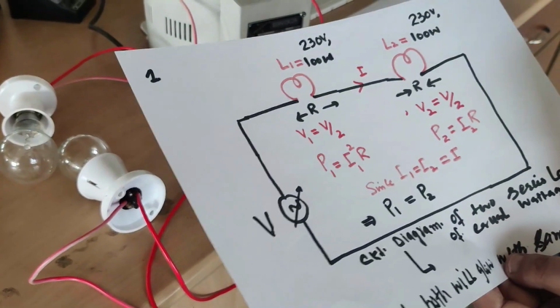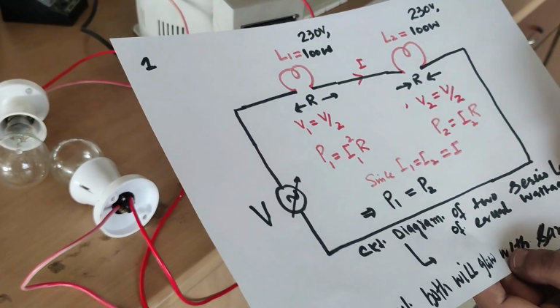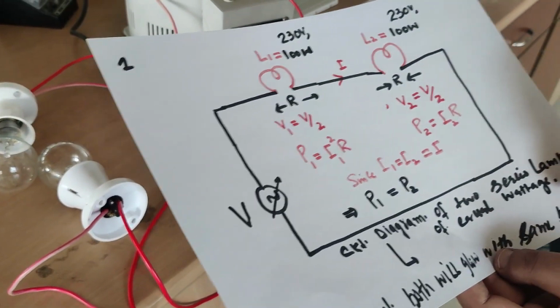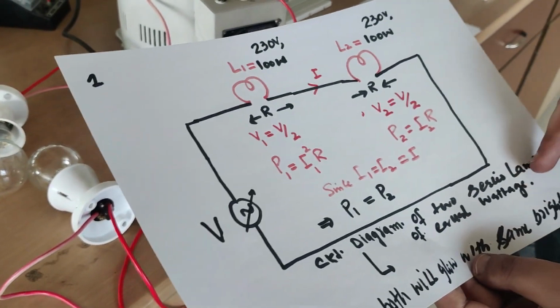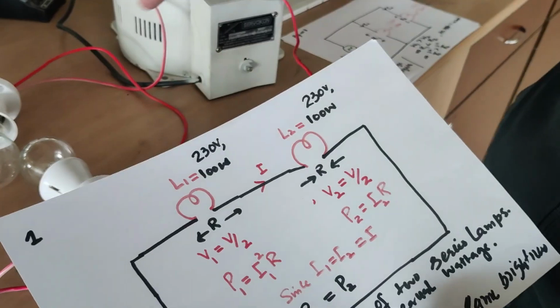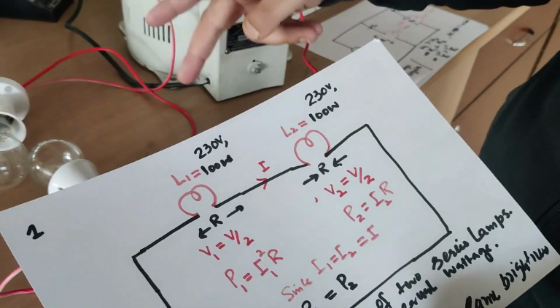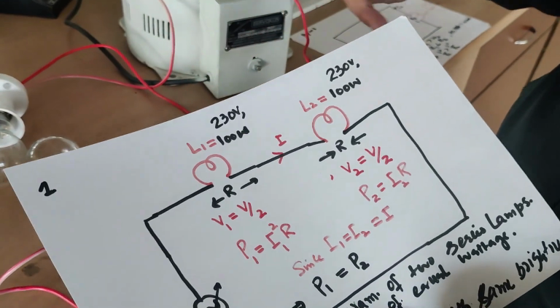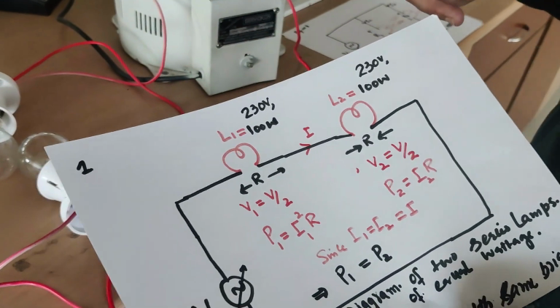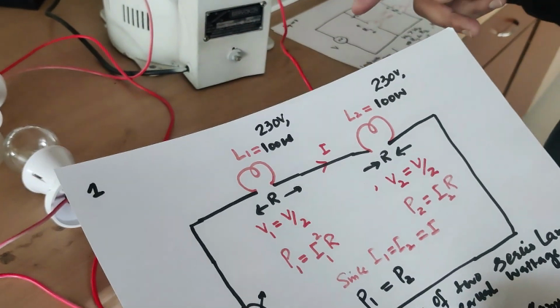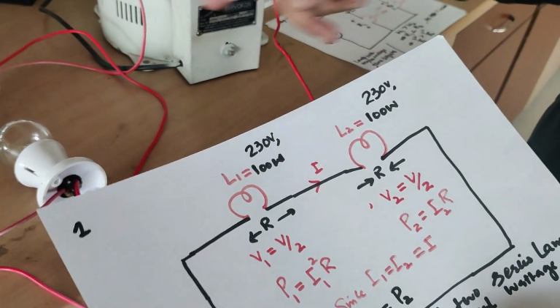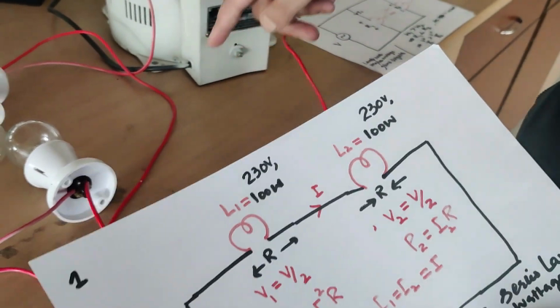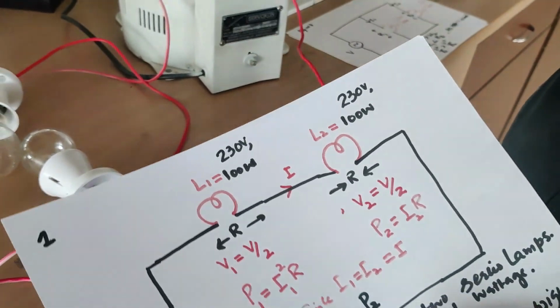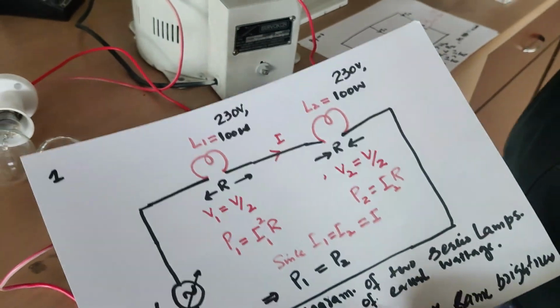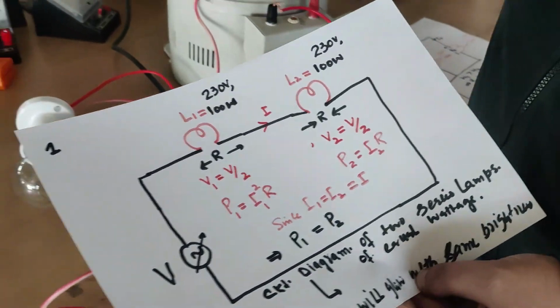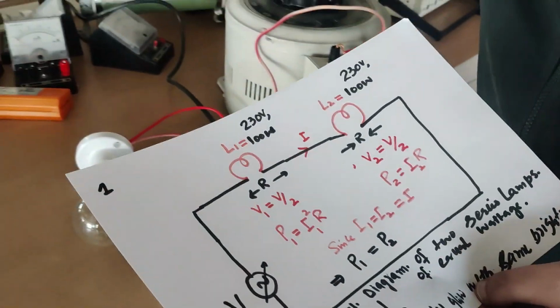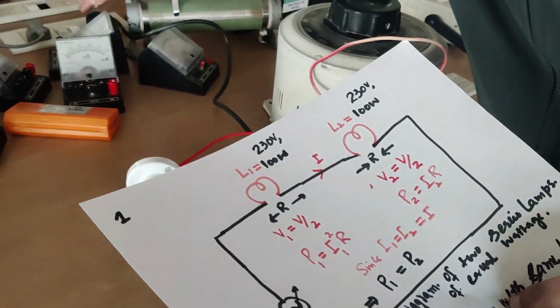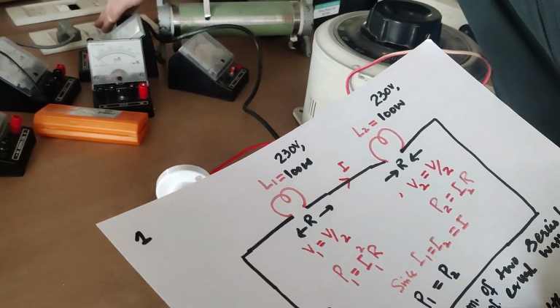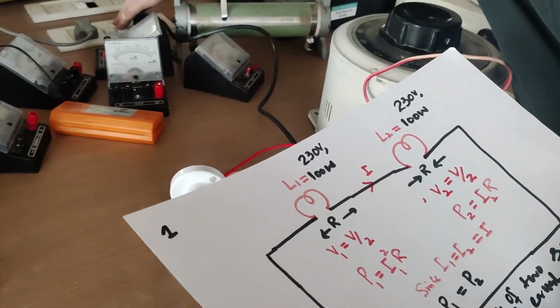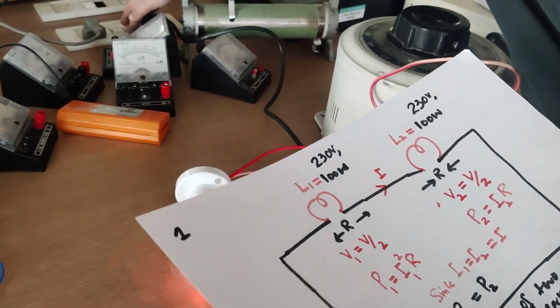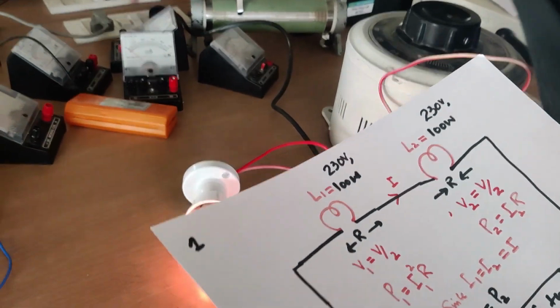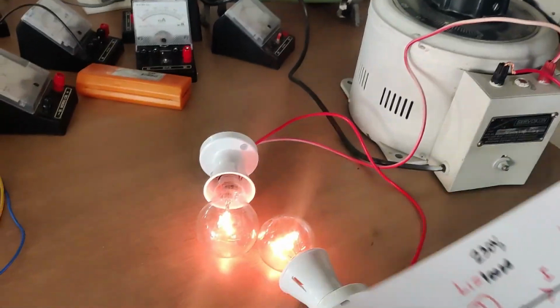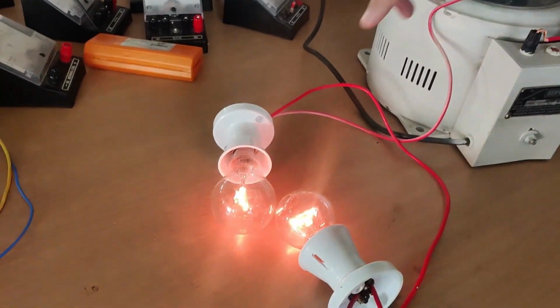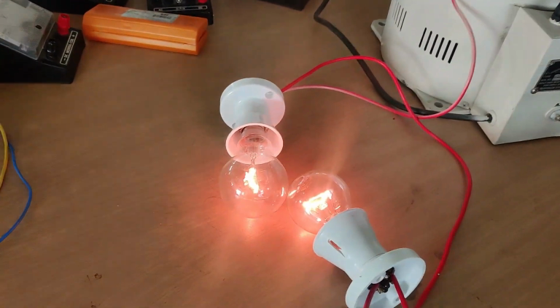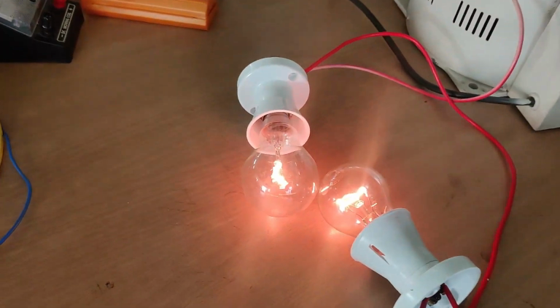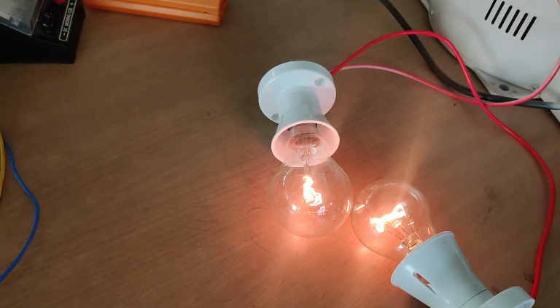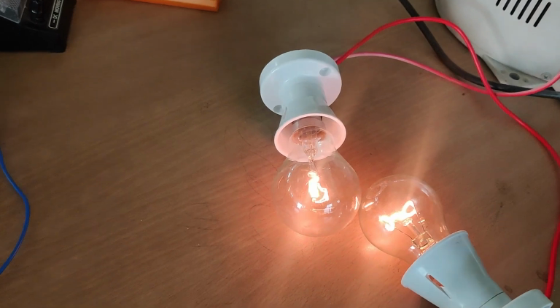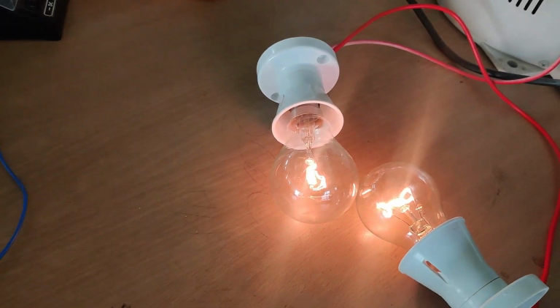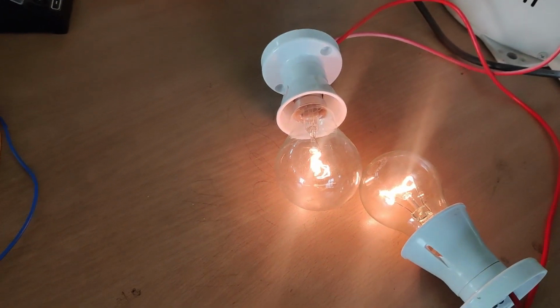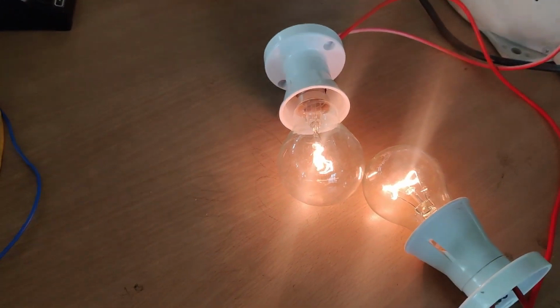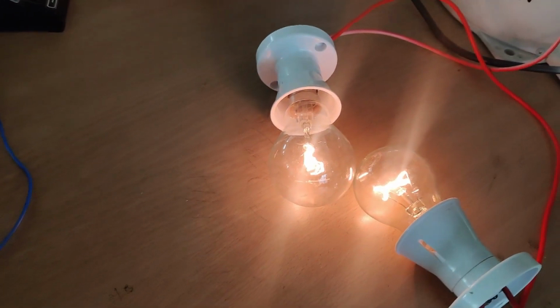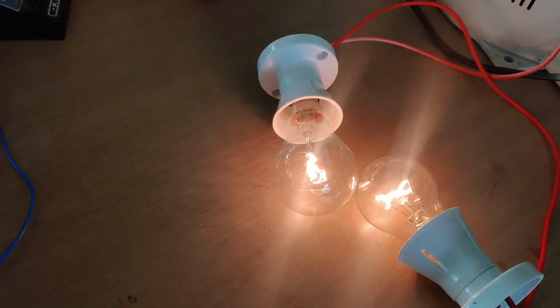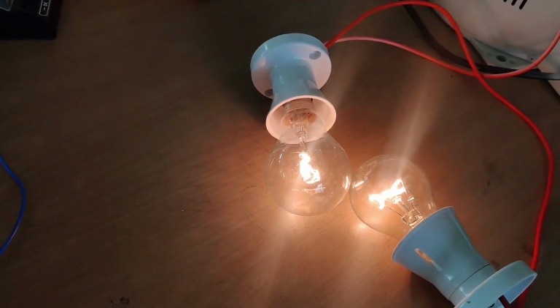As we know in a series circuit, the brightness should remain the same when both bulbs have the same rating. I will switch it on — and you can see the brightness of both bulbs remains equal in the series circuit.